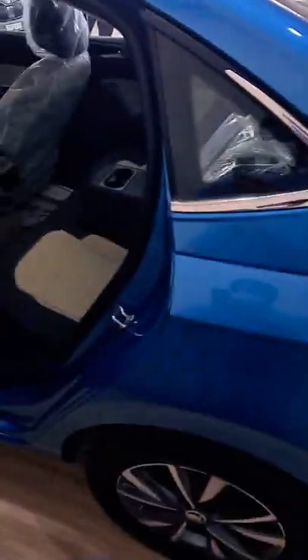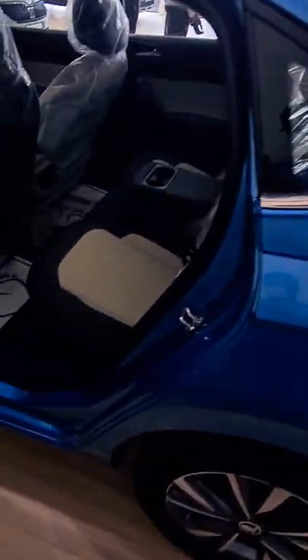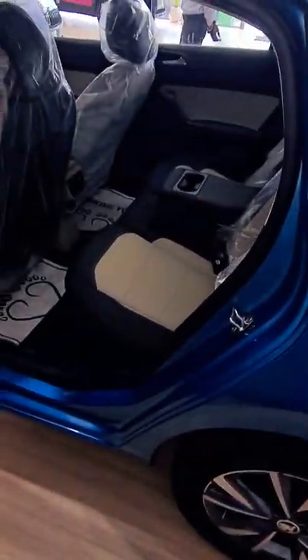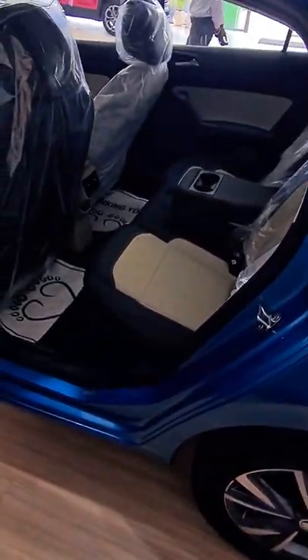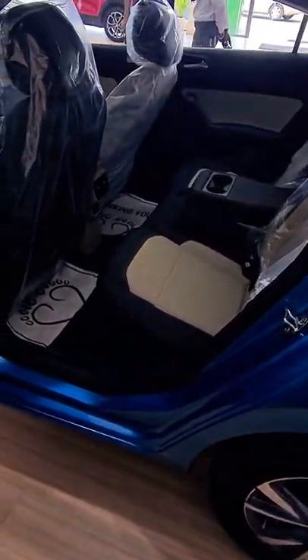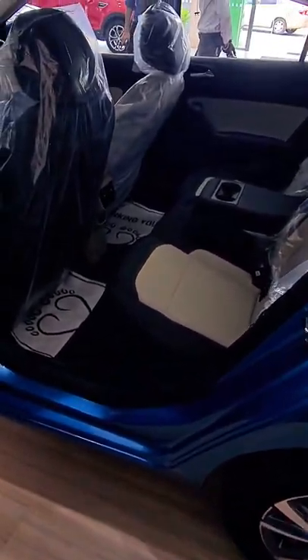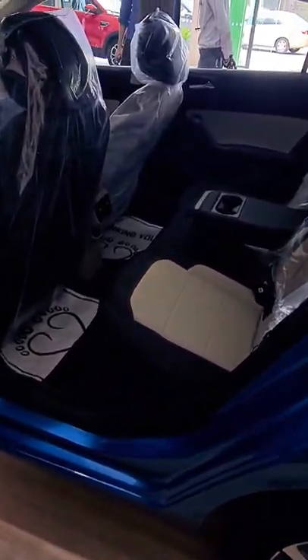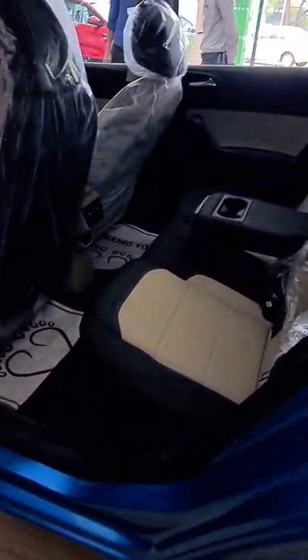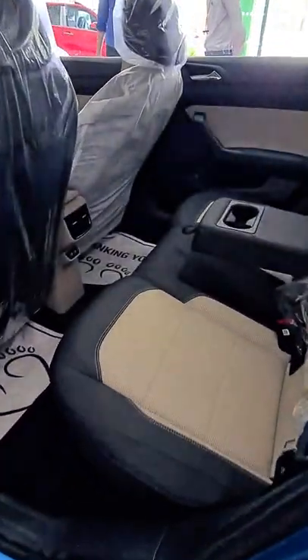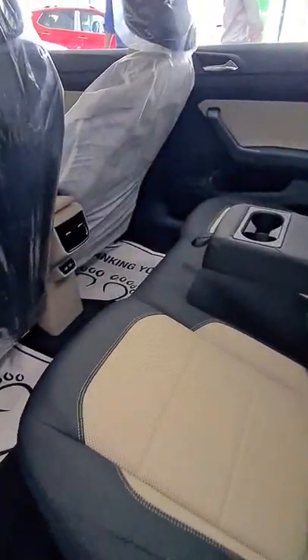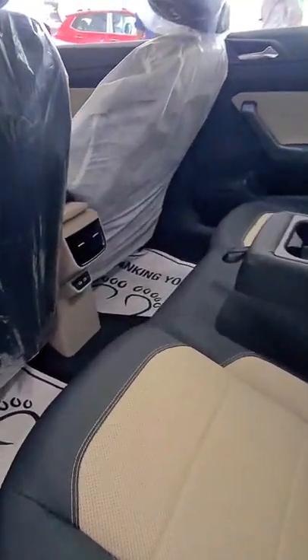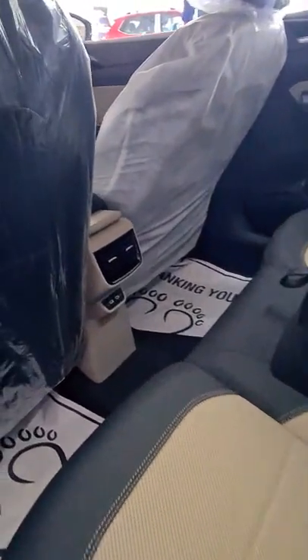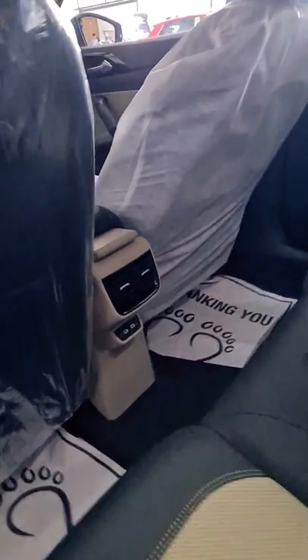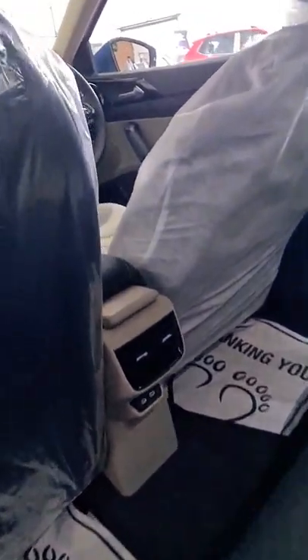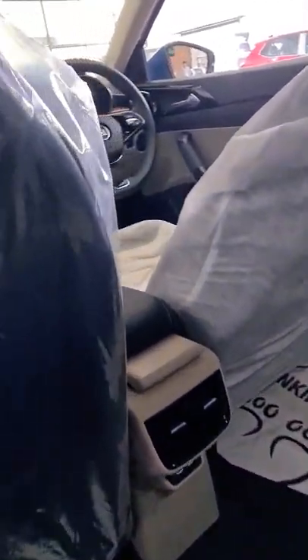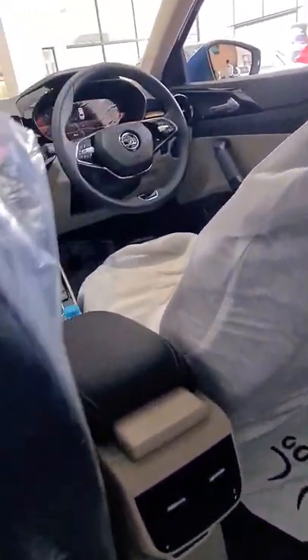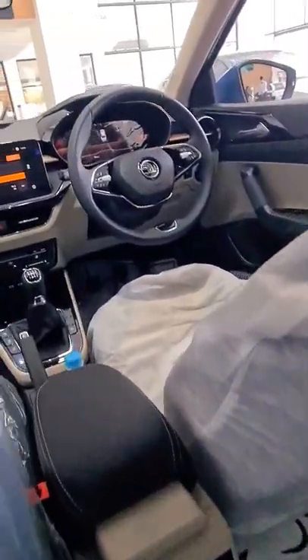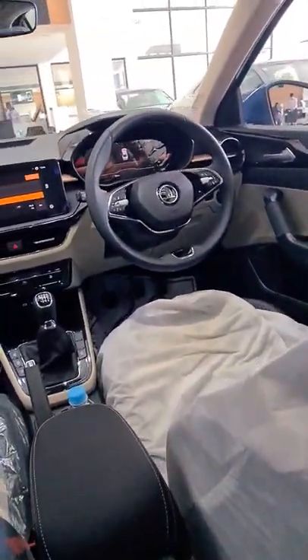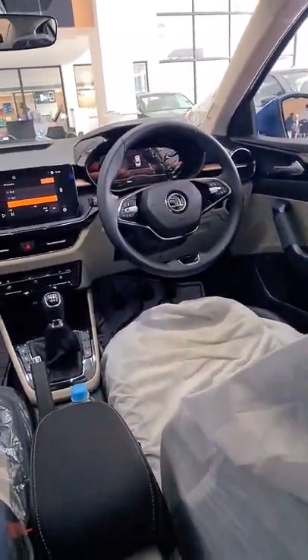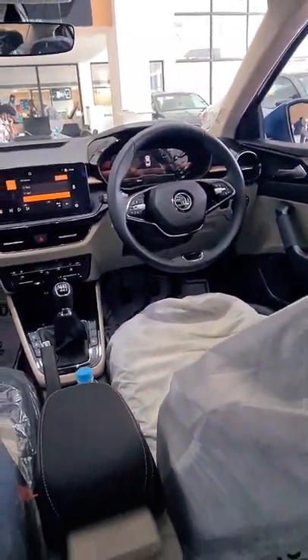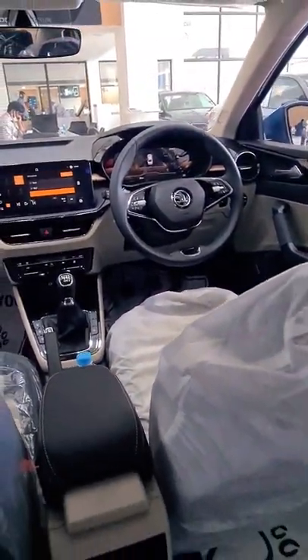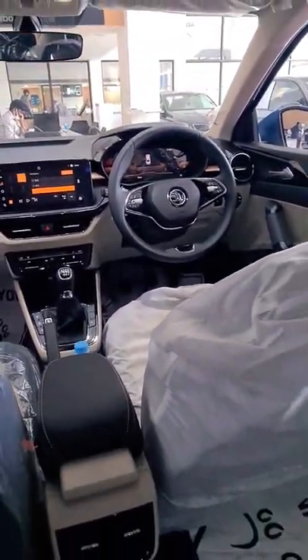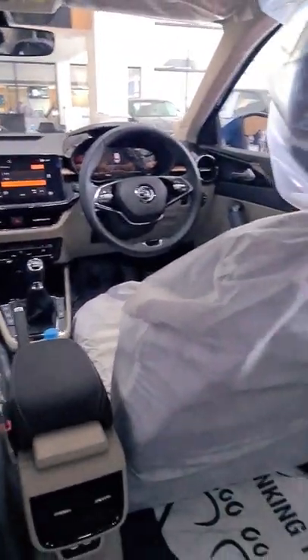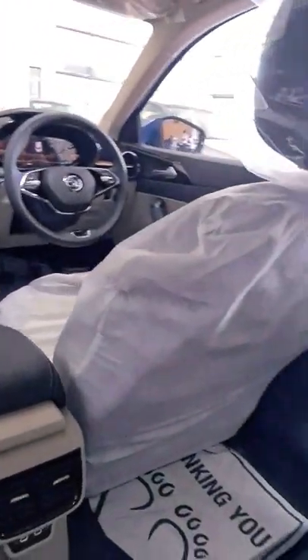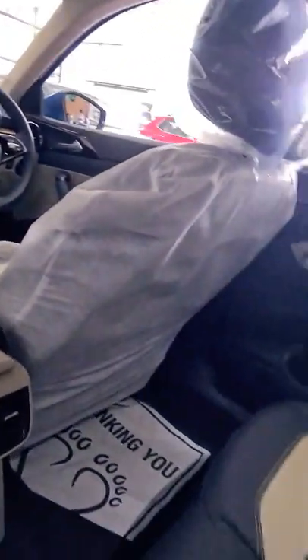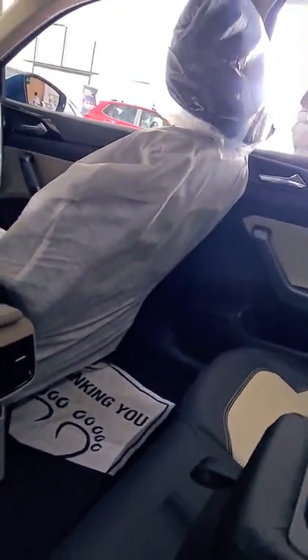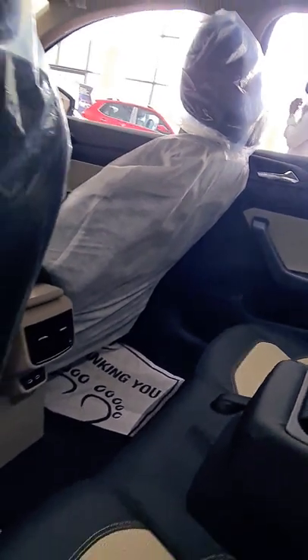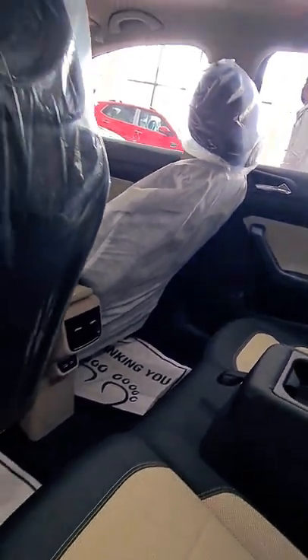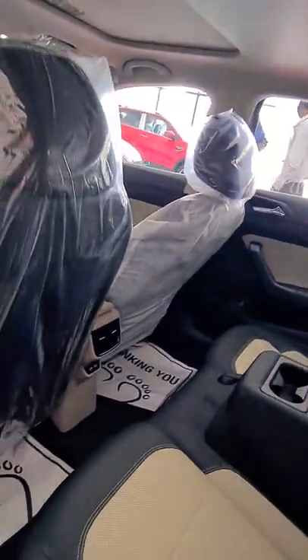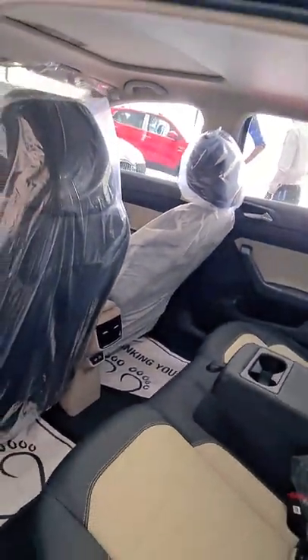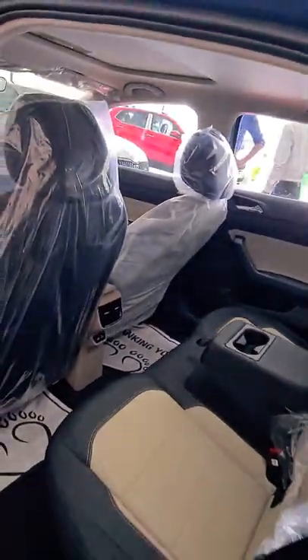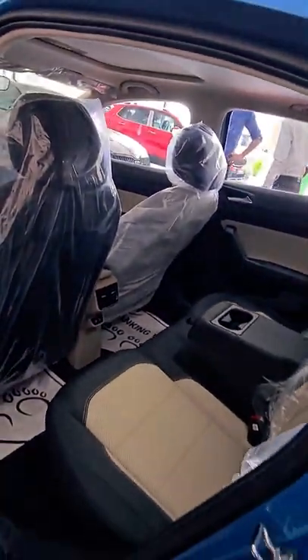Starting with the interior, Skoda has really upped the material quality when you compare it to the Kushak. We have a much more premium feeling headliner, and they even use higher grade steel, leading to the famous Skoda thud when you close the doors.